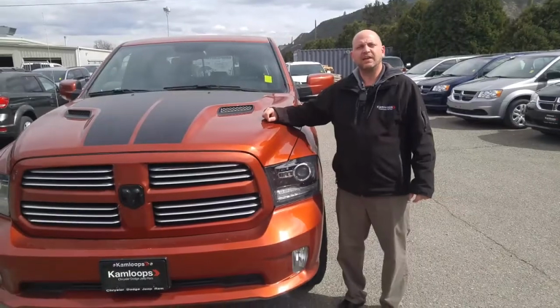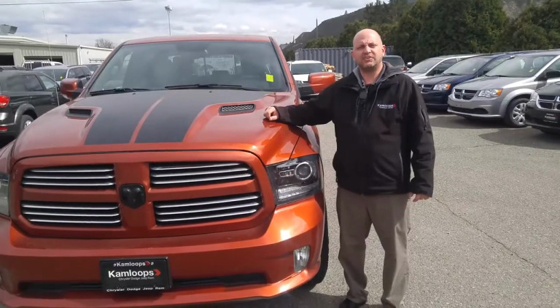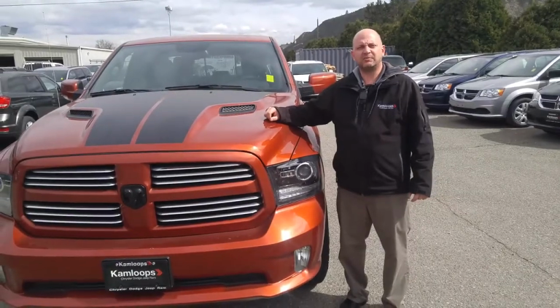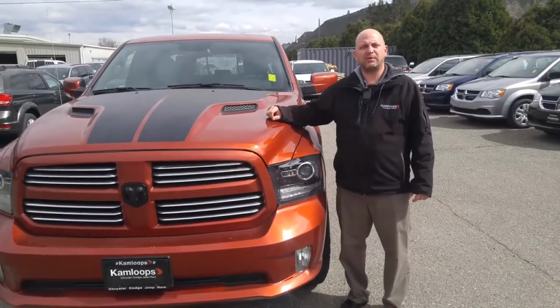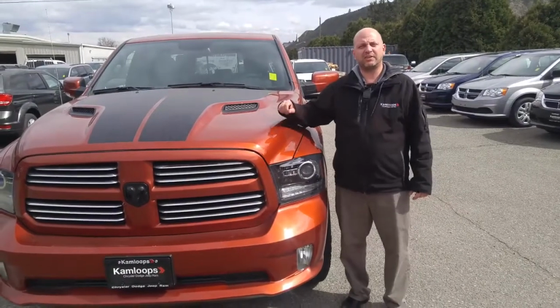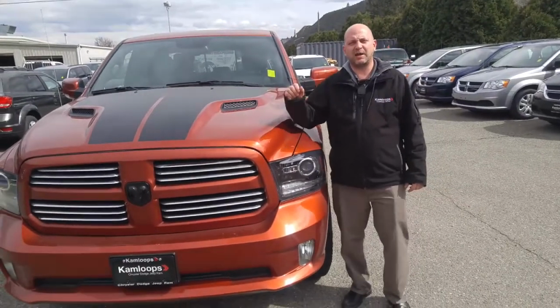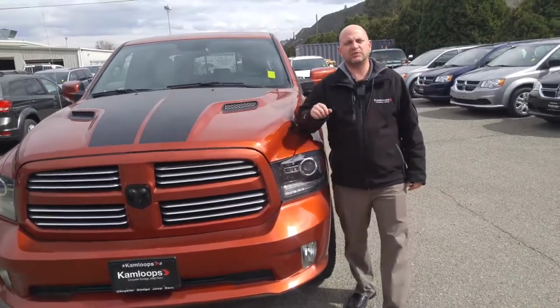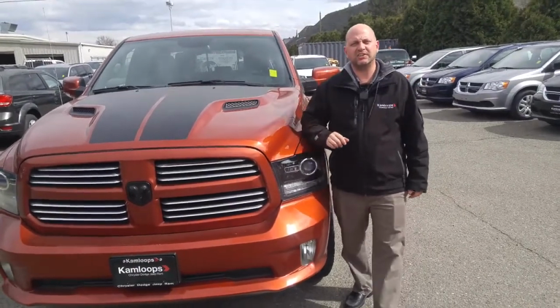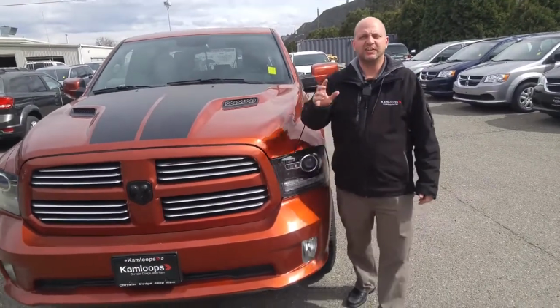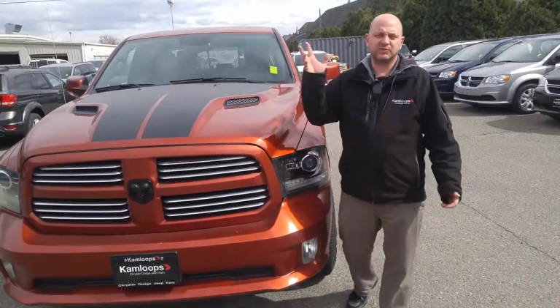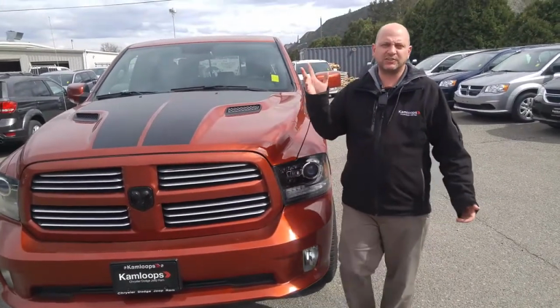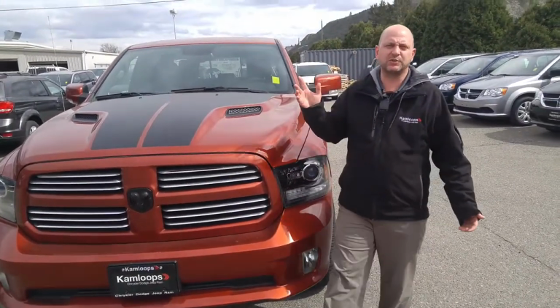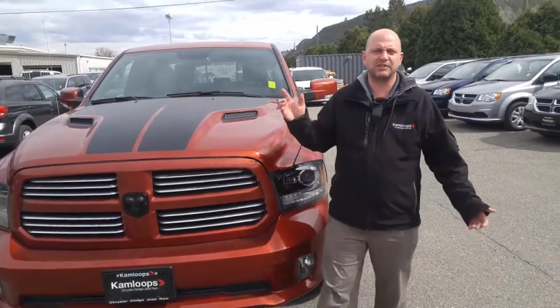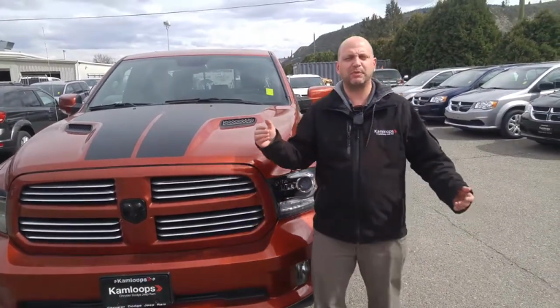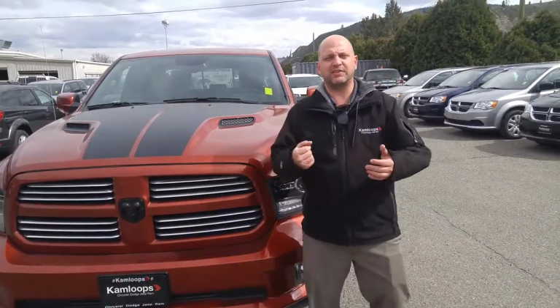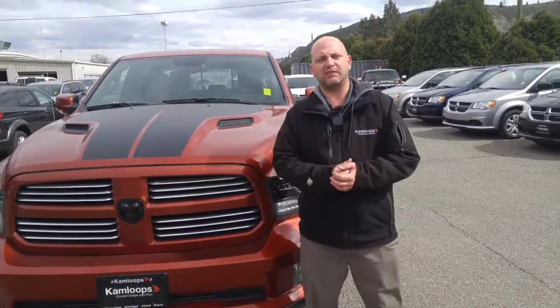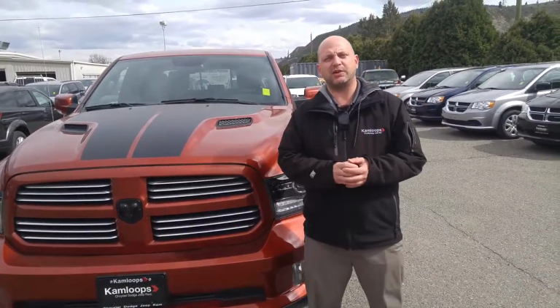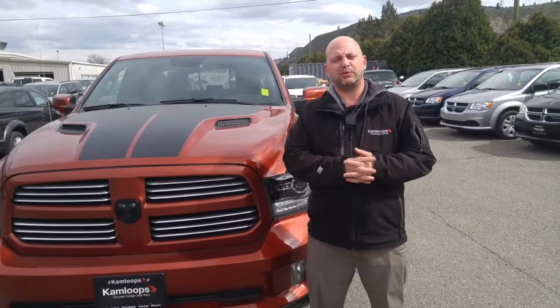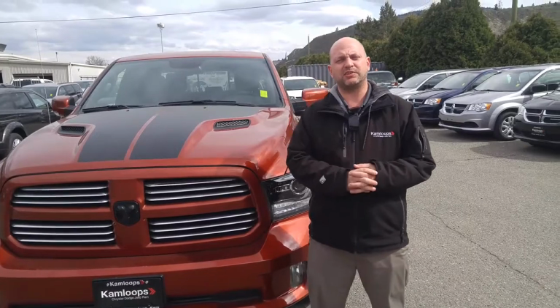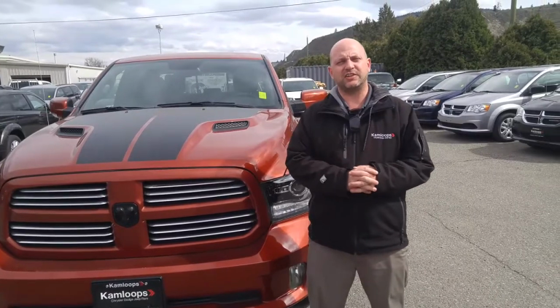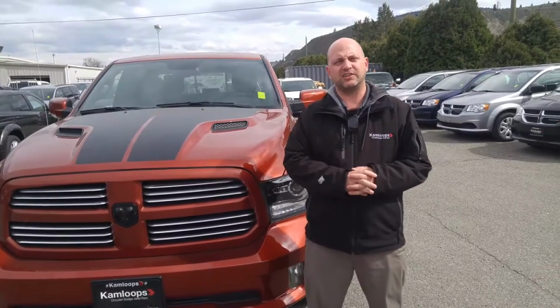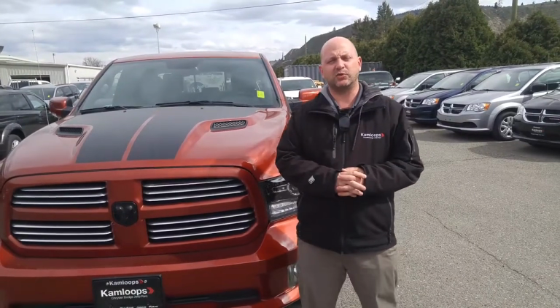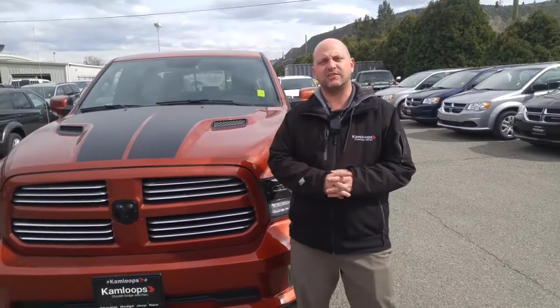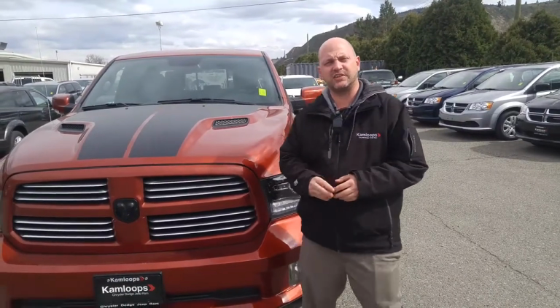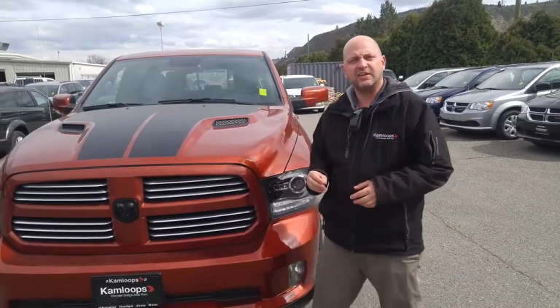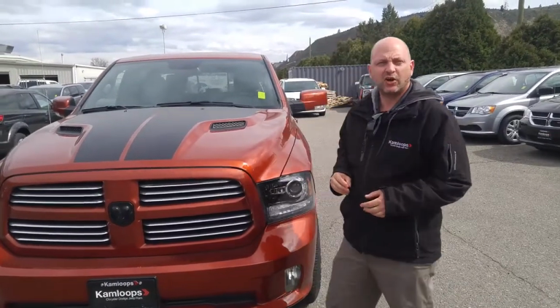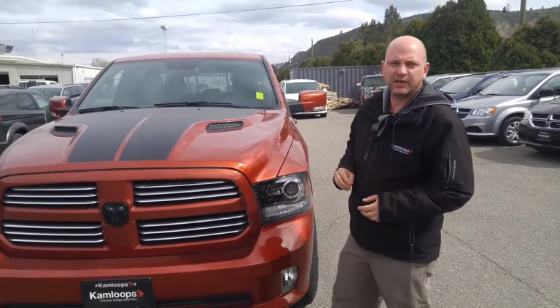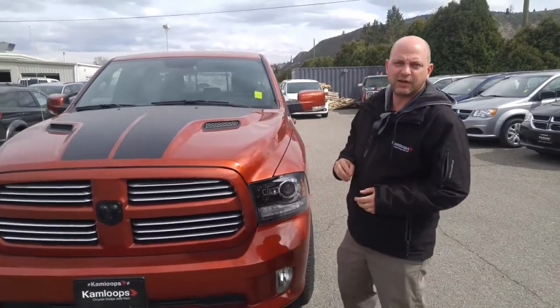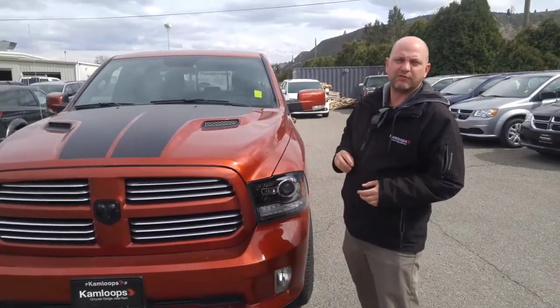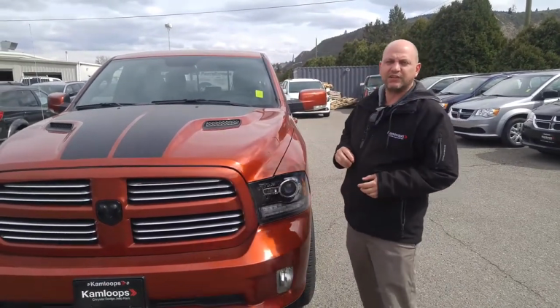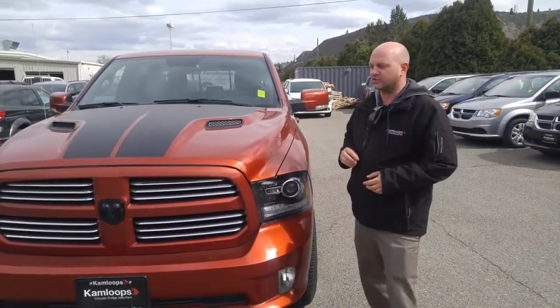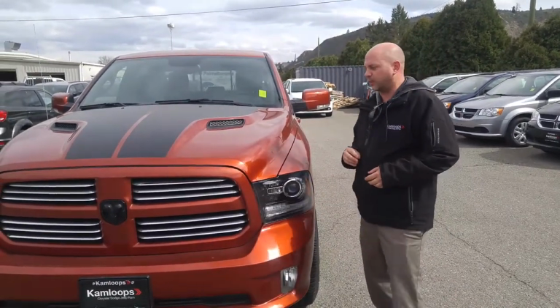Hey Chuck, Mike Pollard here at Kamloops Dodge. Just wanted to touch base and give you that video I promised you on that 2017 Copperhead Ram 1500 Sport.